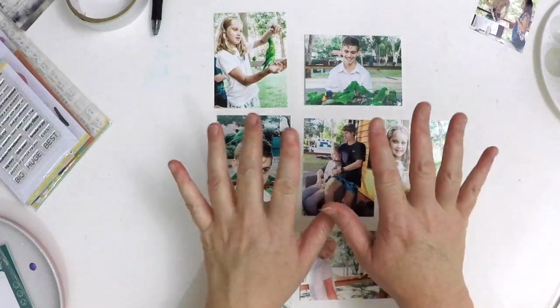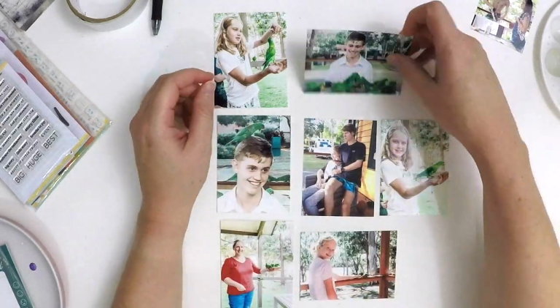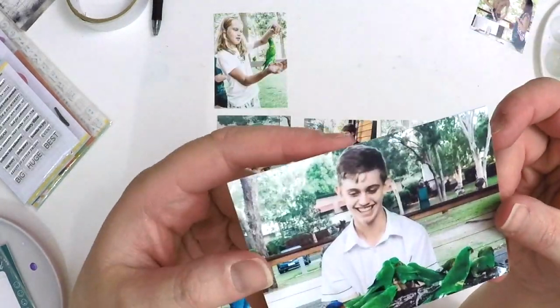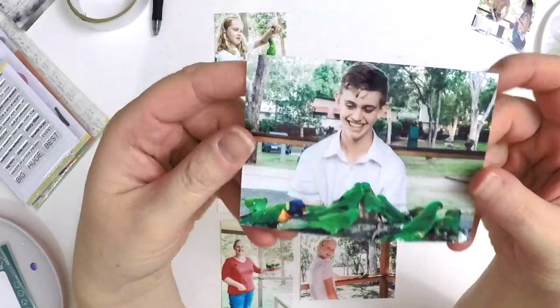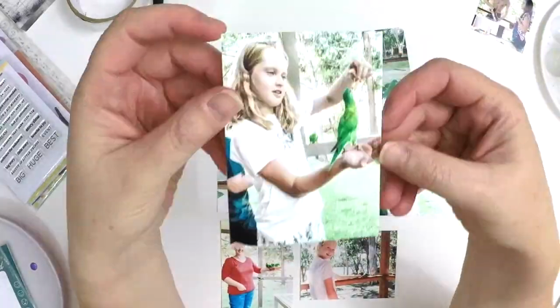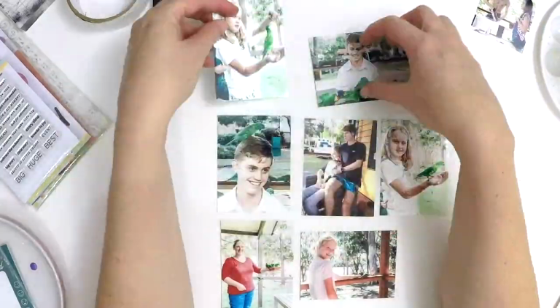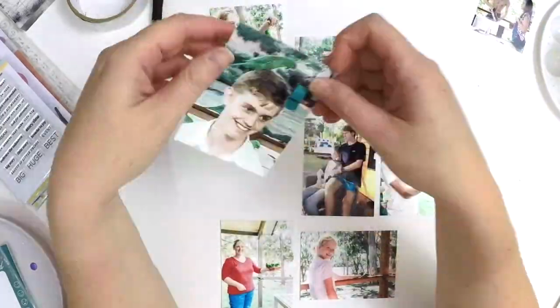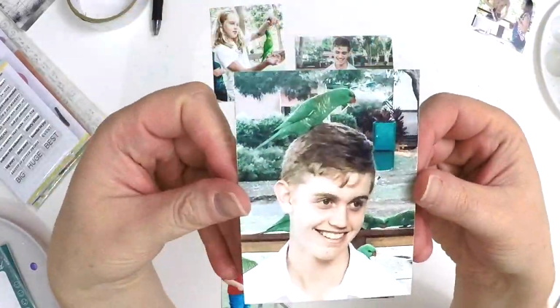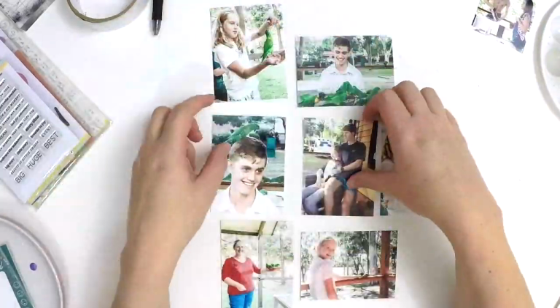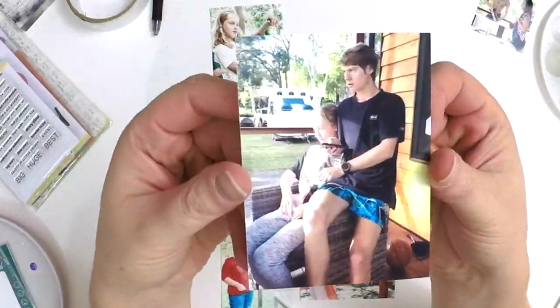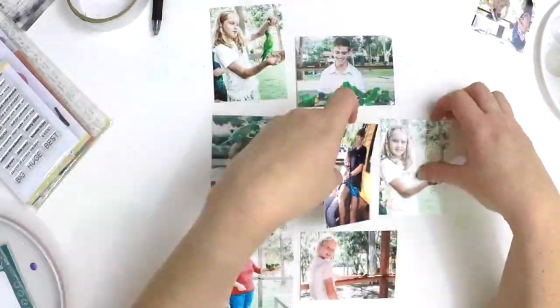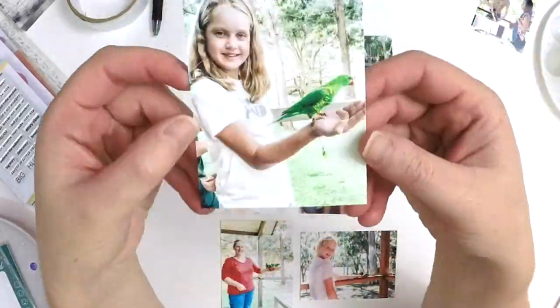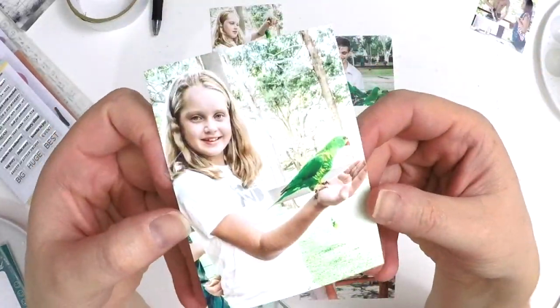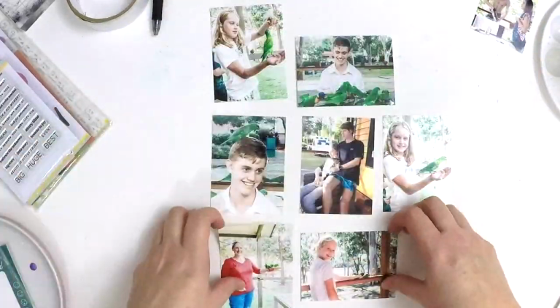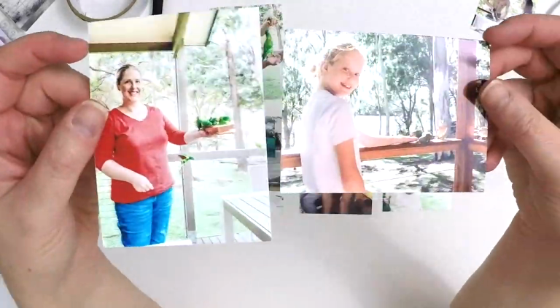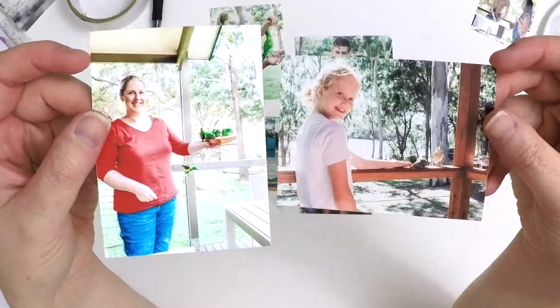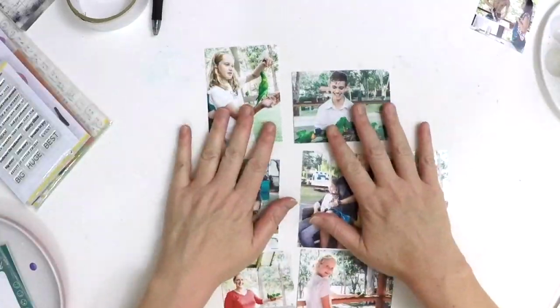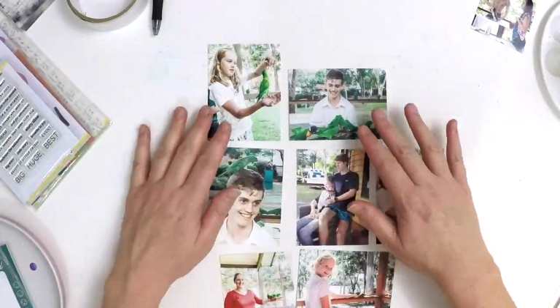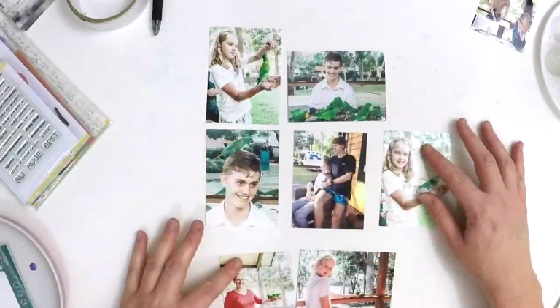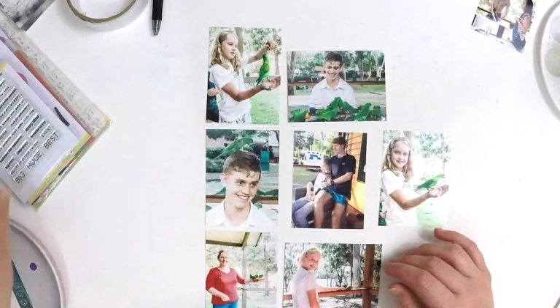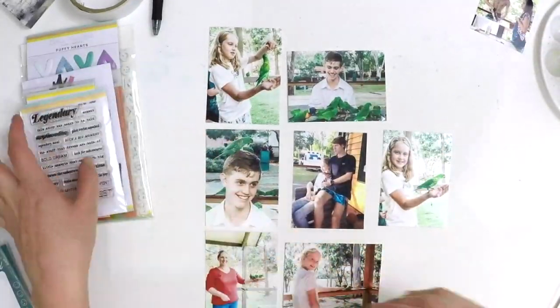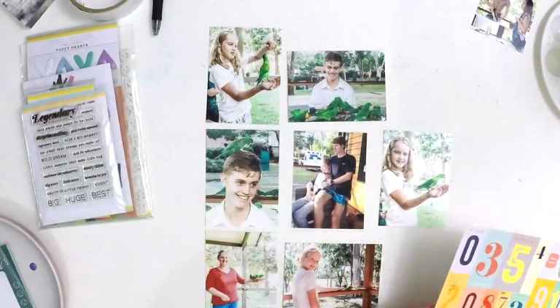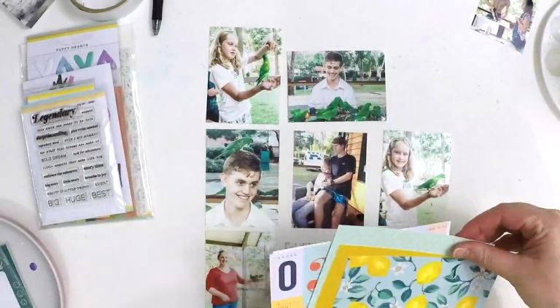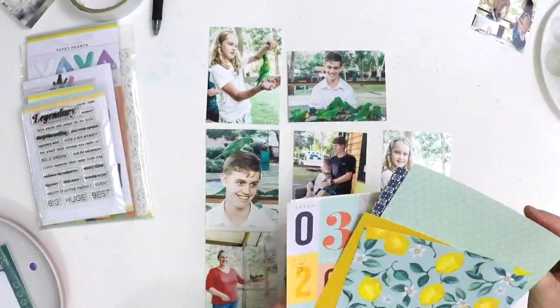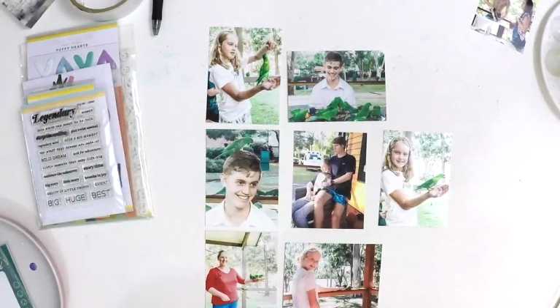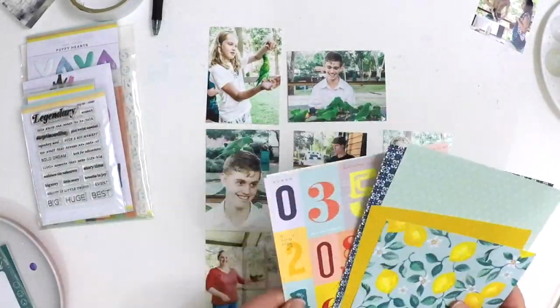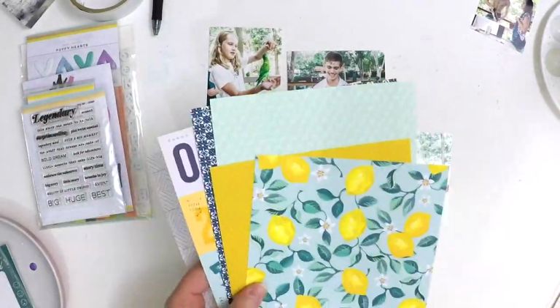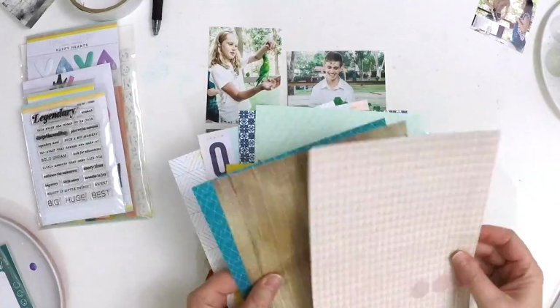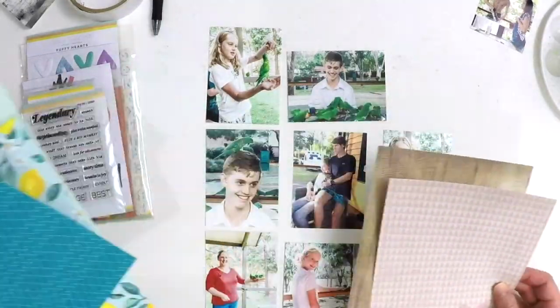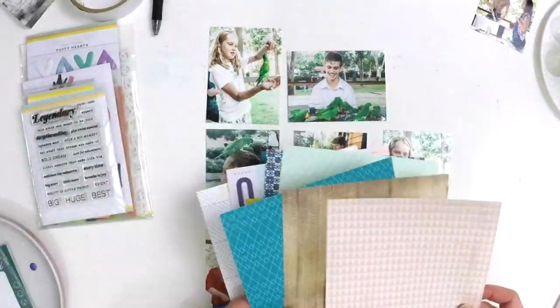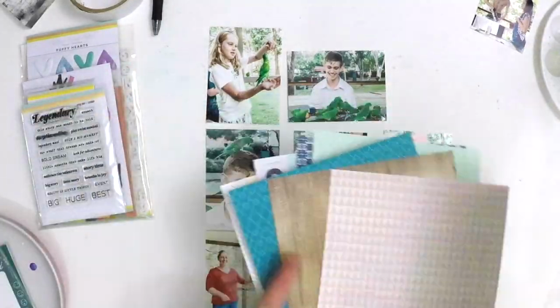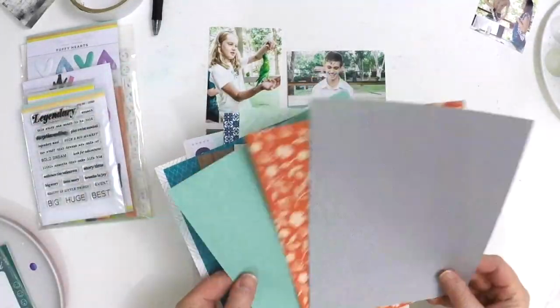Hey everyone, it's Lauren here and I'm excited to share a Project Life spread. I haven't done one of these for you guys in a while, but I had this great little kit that I picked up from Citrus Twist.